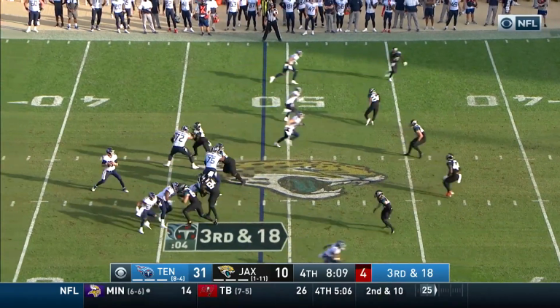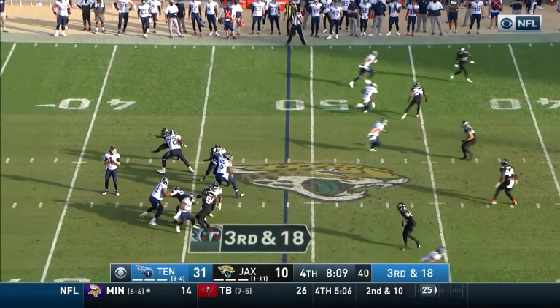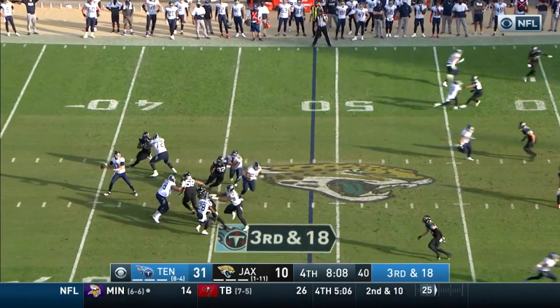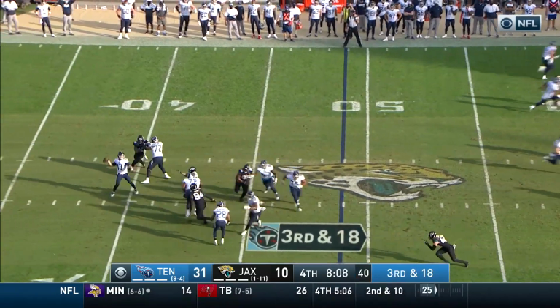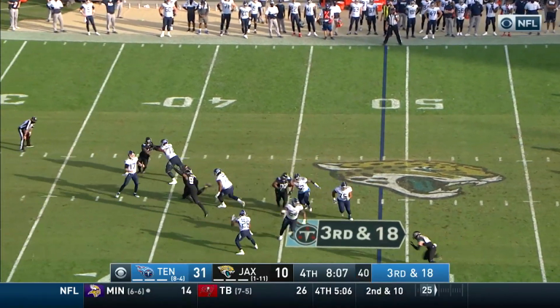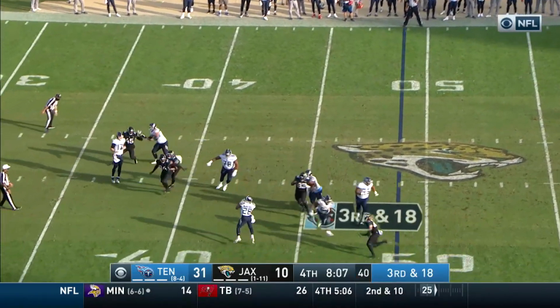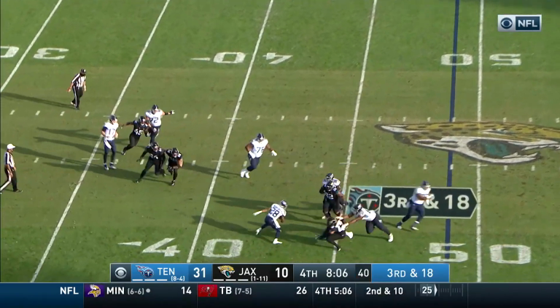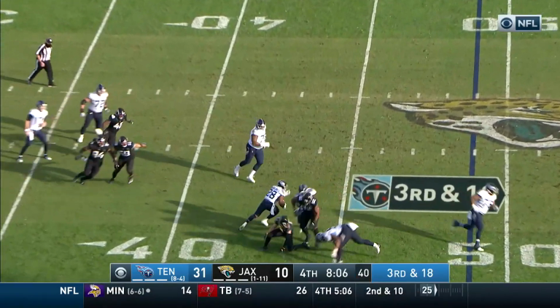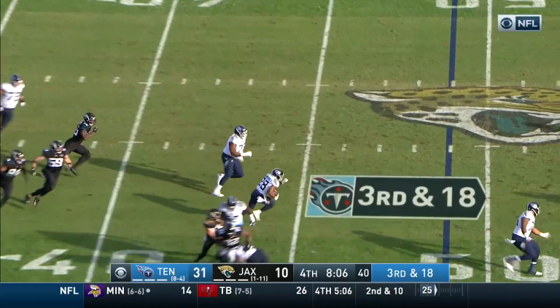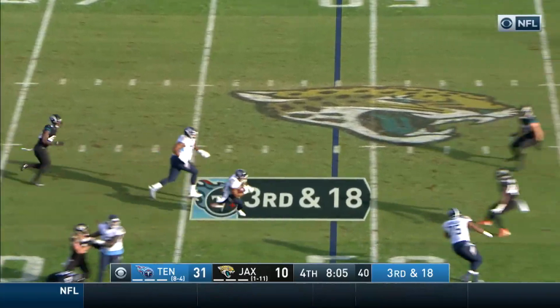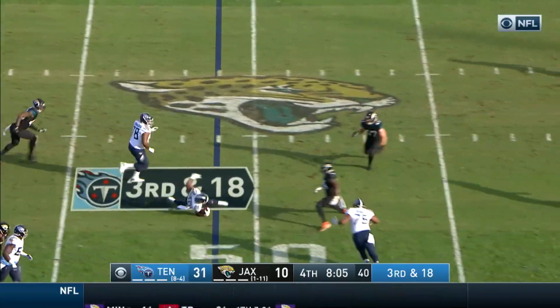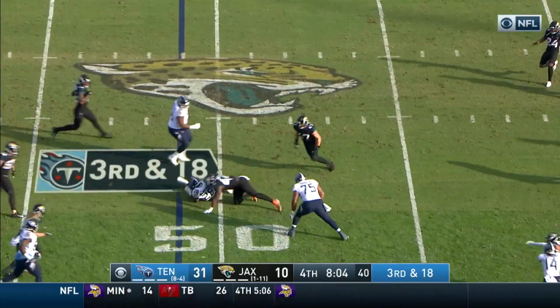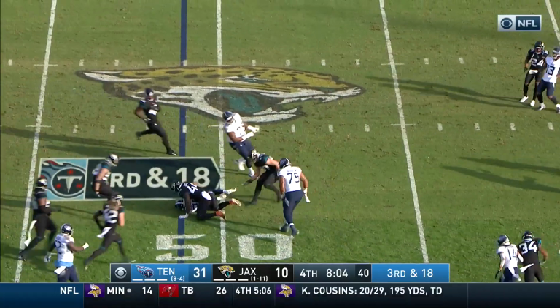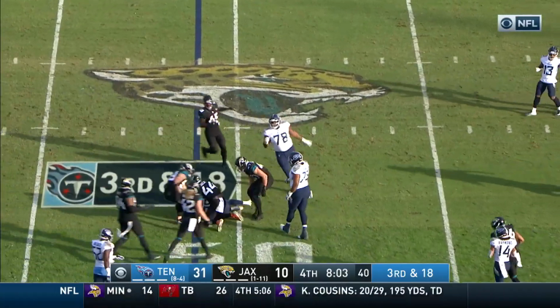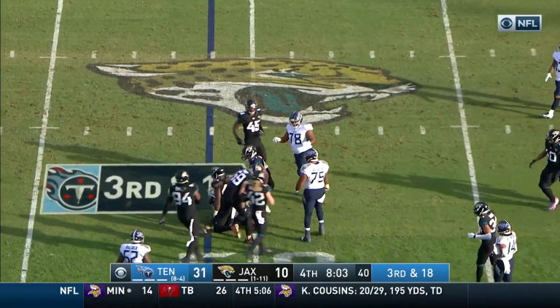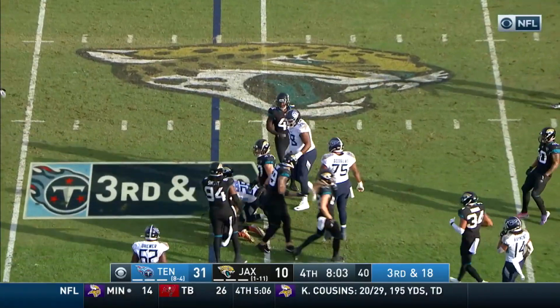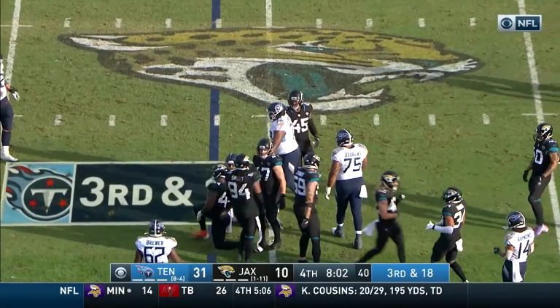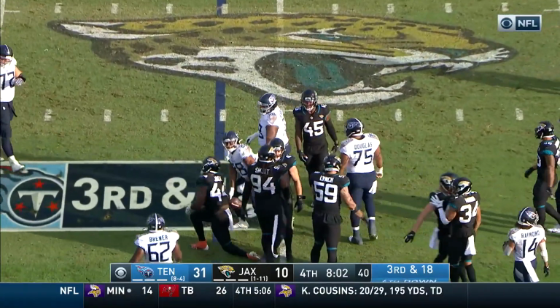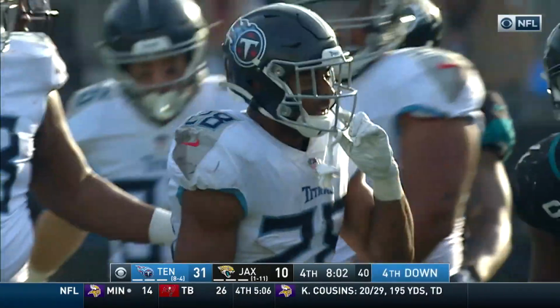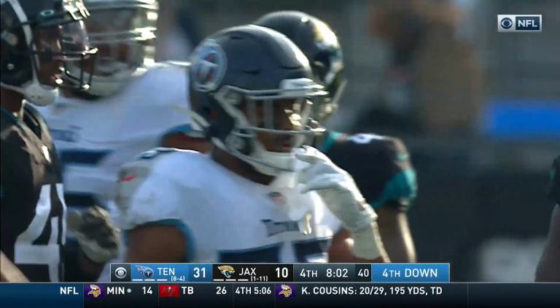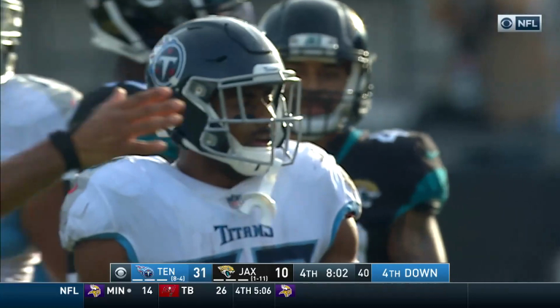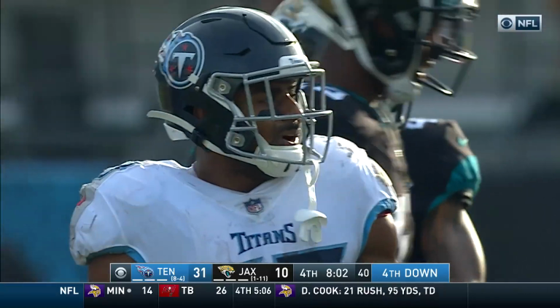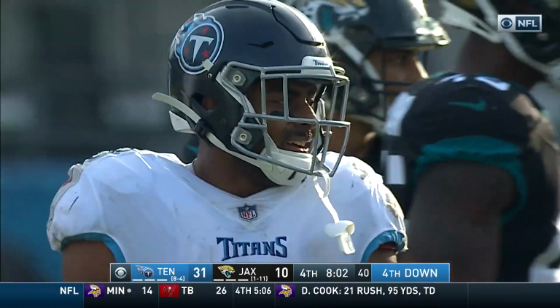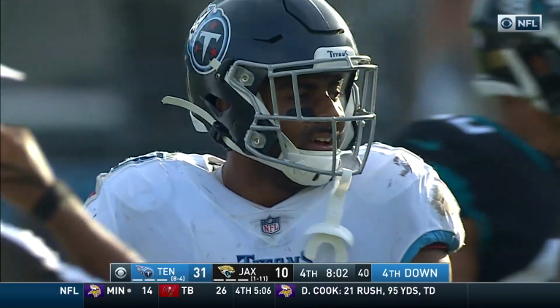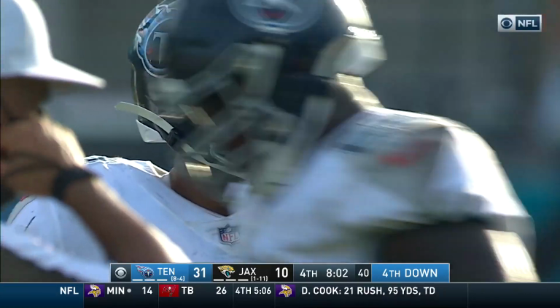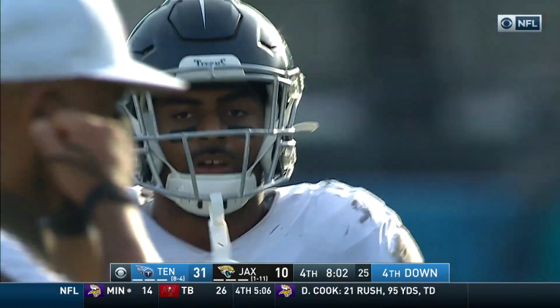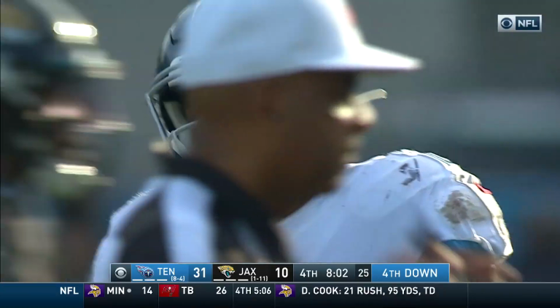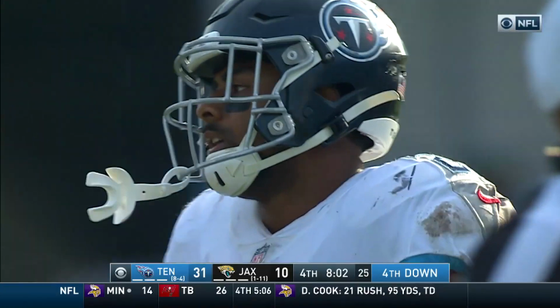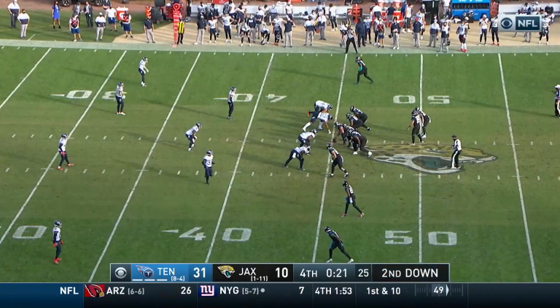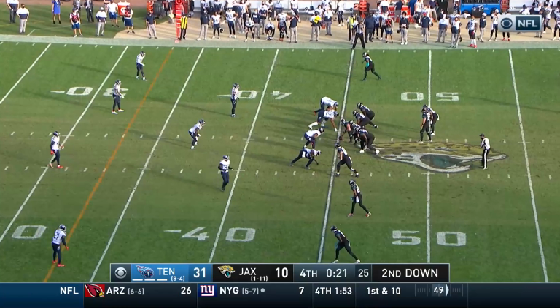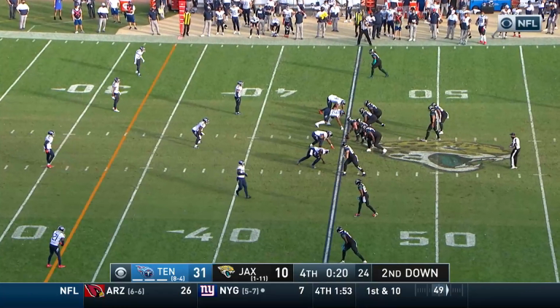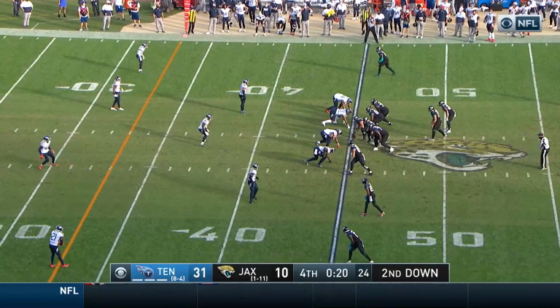Still snapping here on third and 18 — underneath to McNichols. Kind of a lead blocker but loses his footing. Then you're throwing here — the wide receiver combination with Brown and Davis, Davis starting to come into his own. 31 to 10.